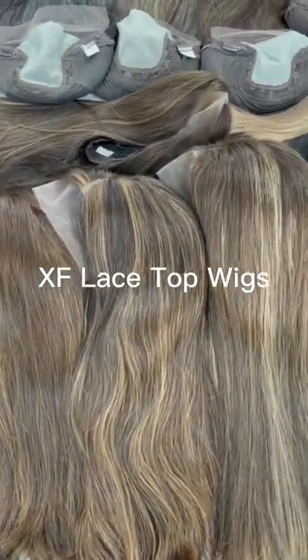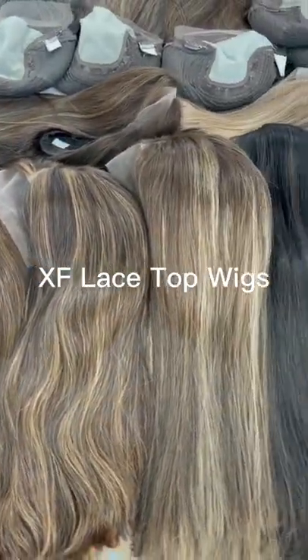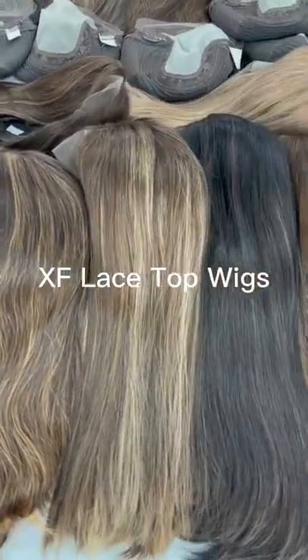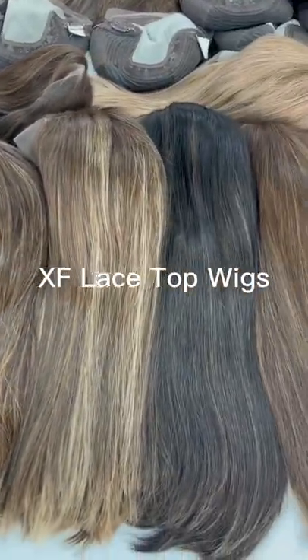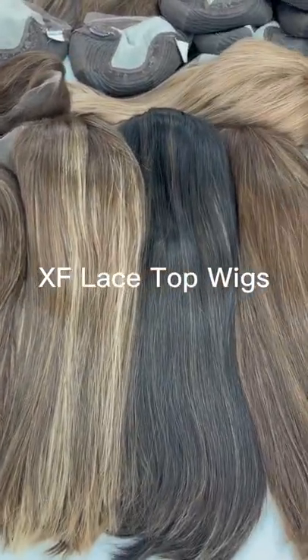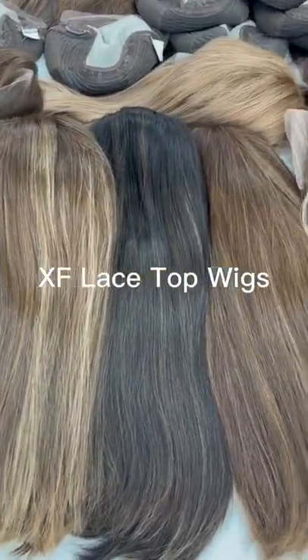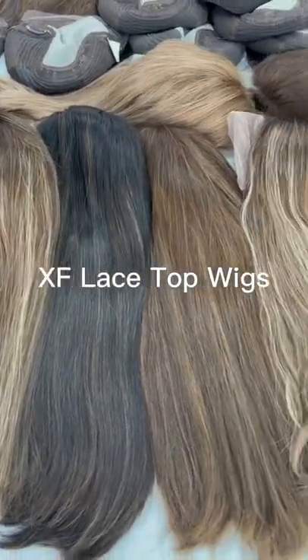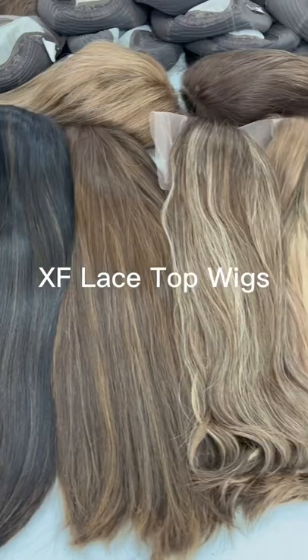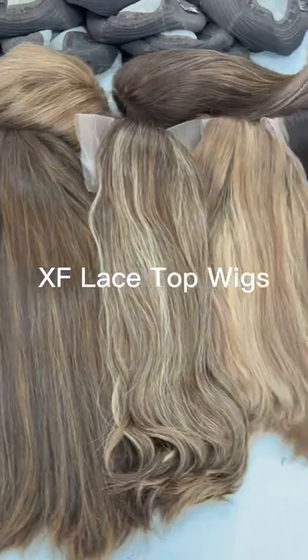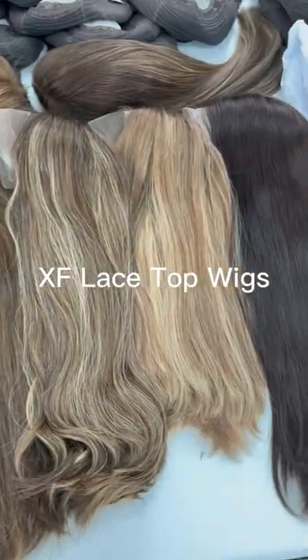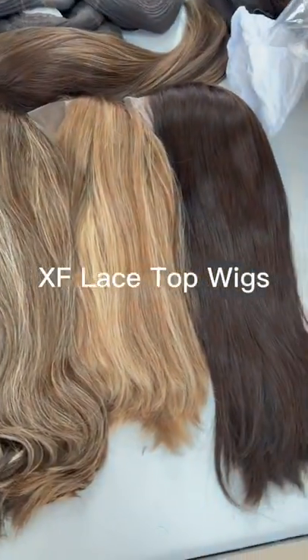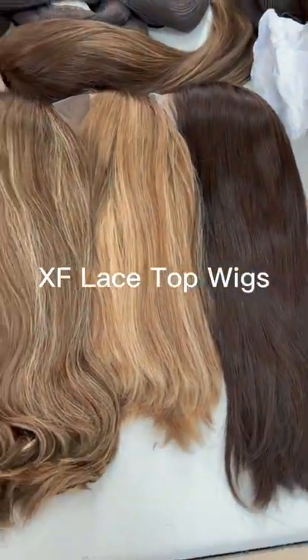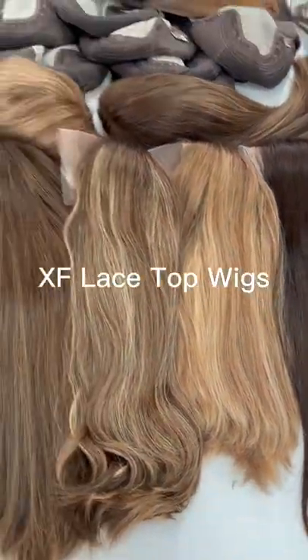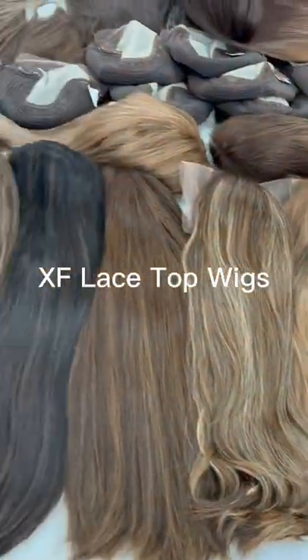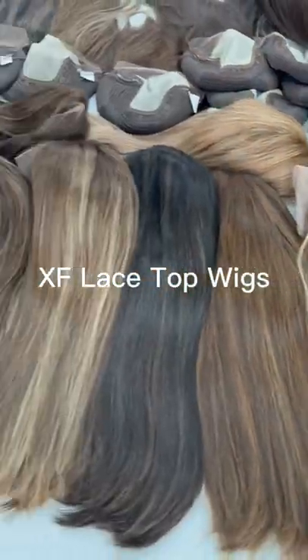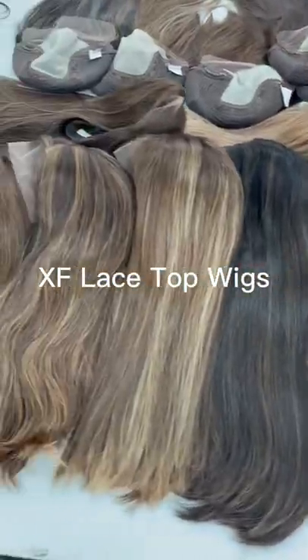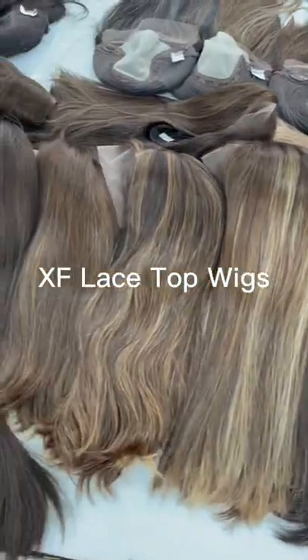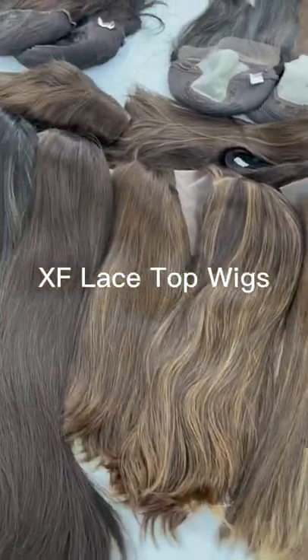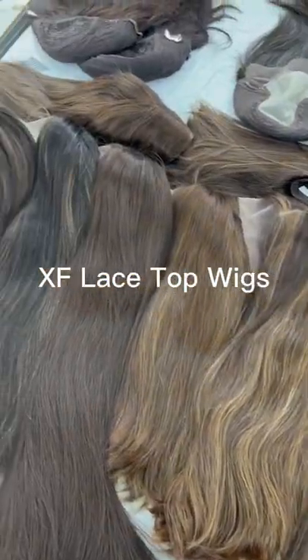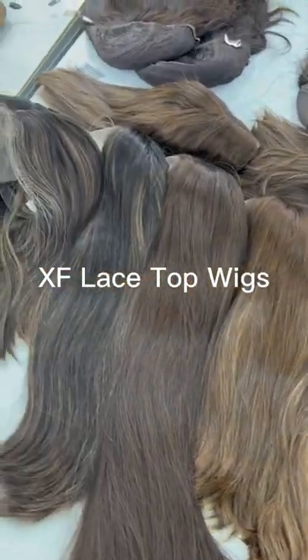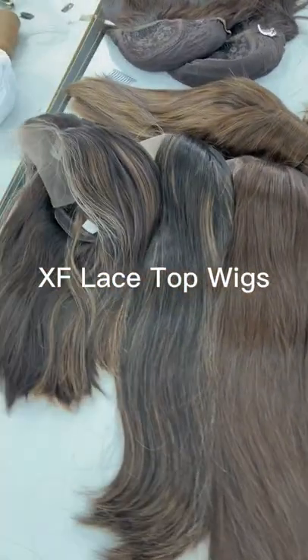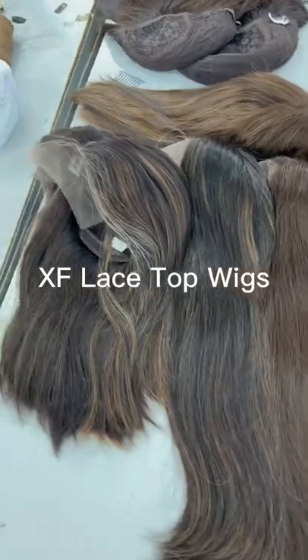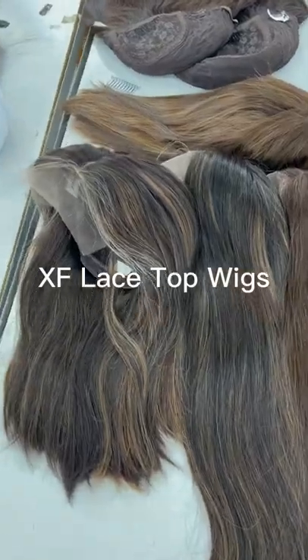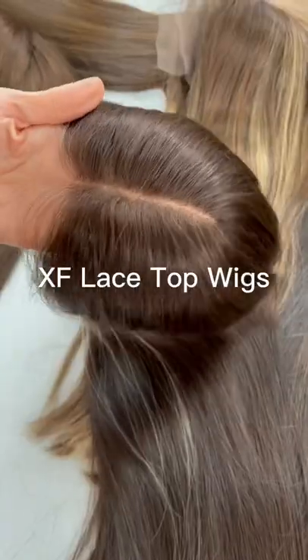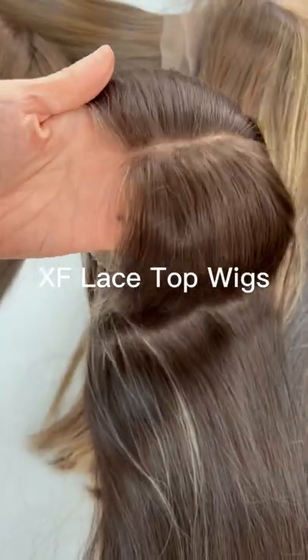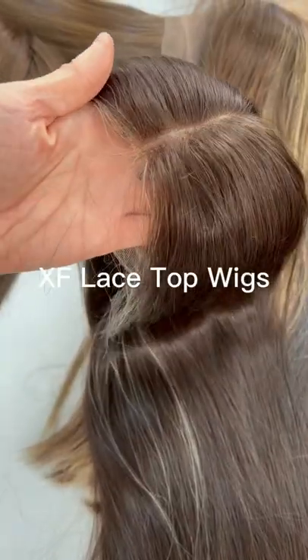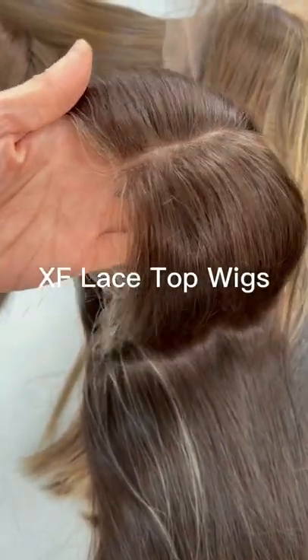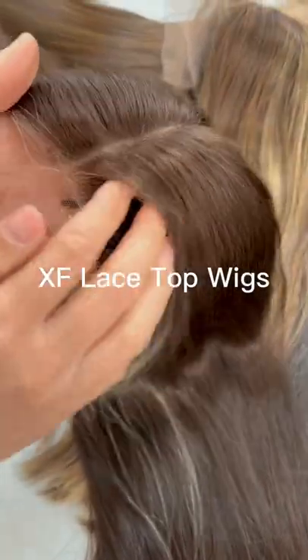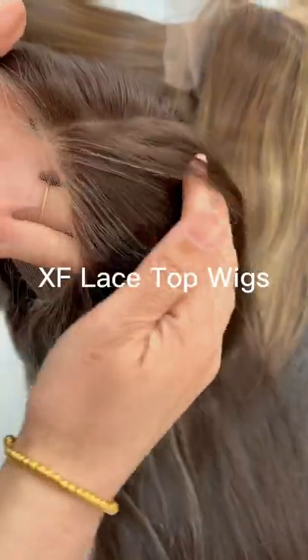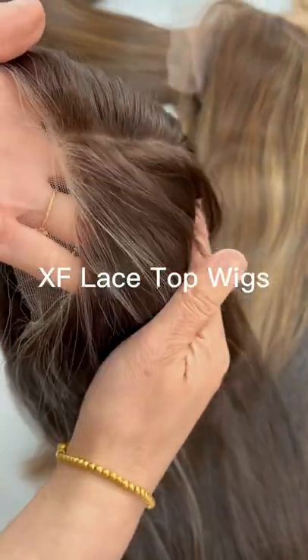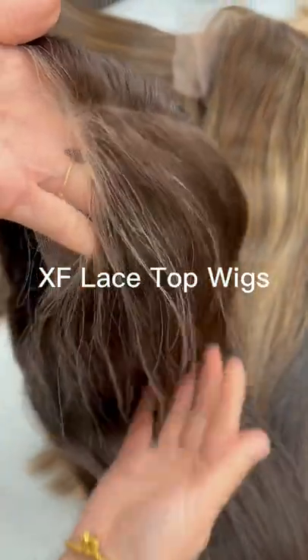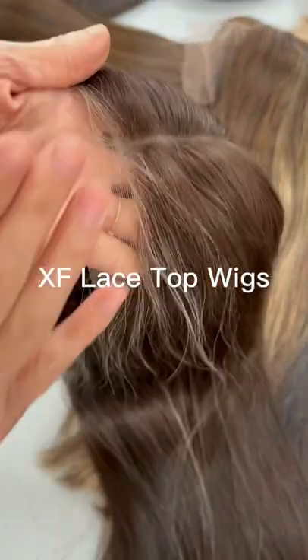They were made by 100% unprocessed virgin hair, the hair with 4 cuticles. We made by Swiss lace and the lace is comfortable and transparent color. We put some light color hair in the front — it looks very natural.